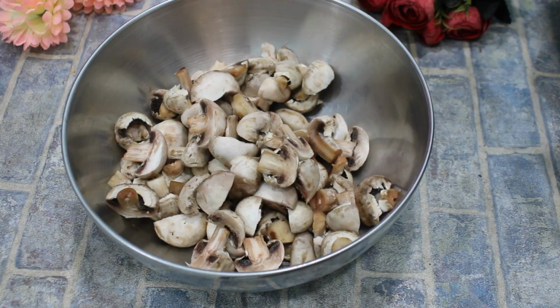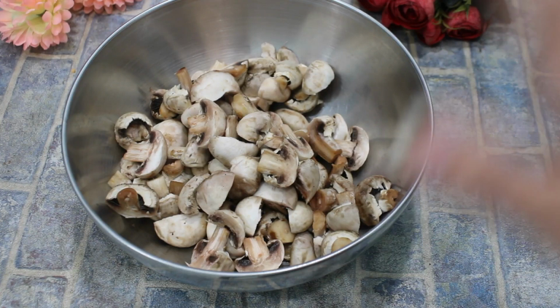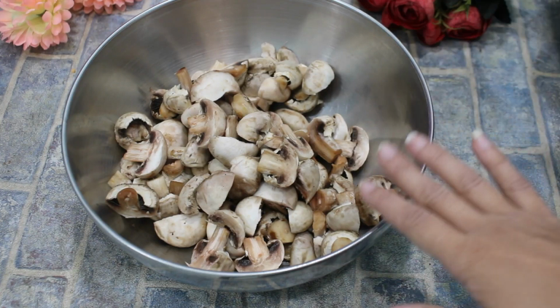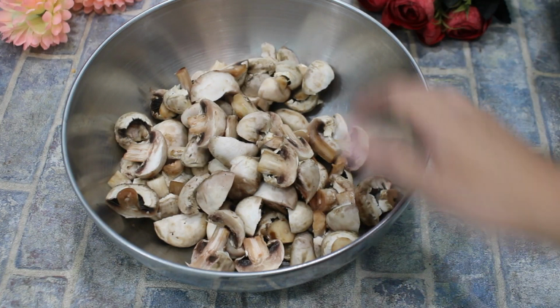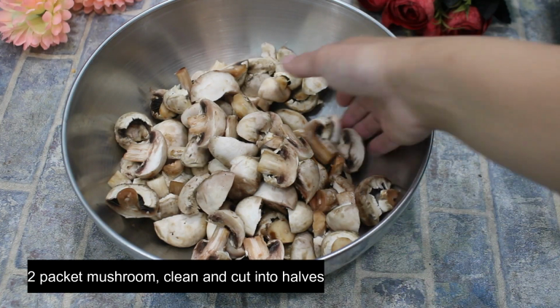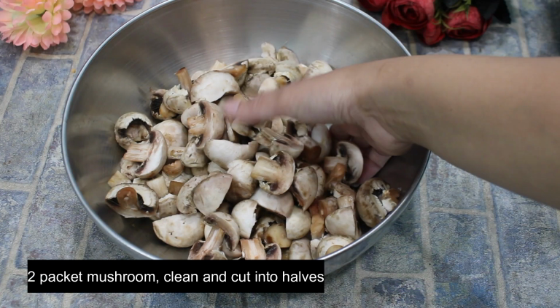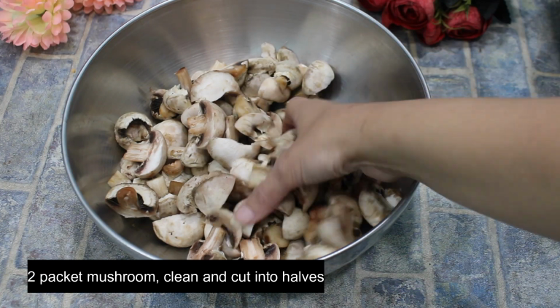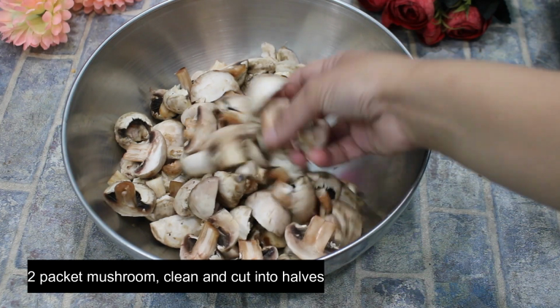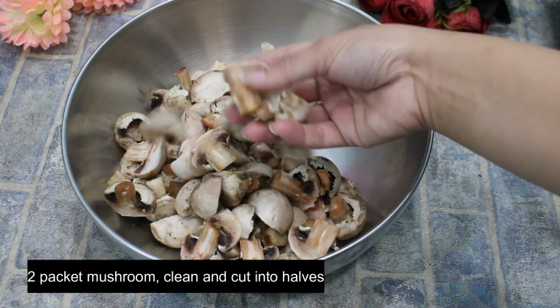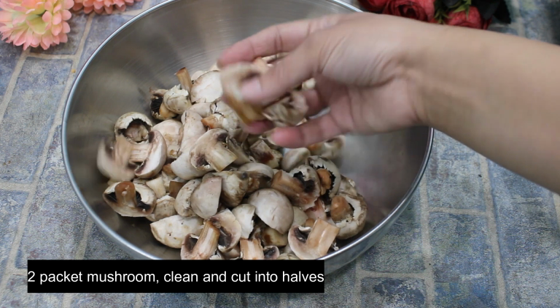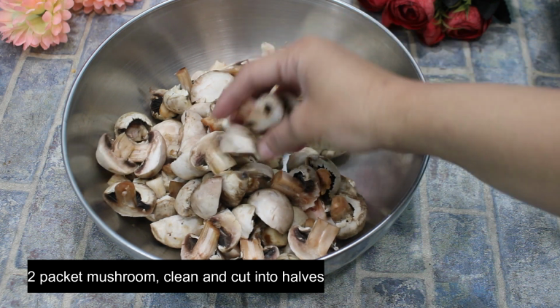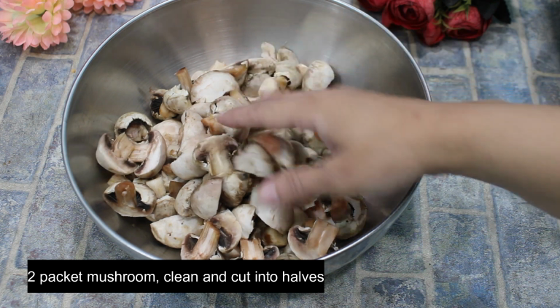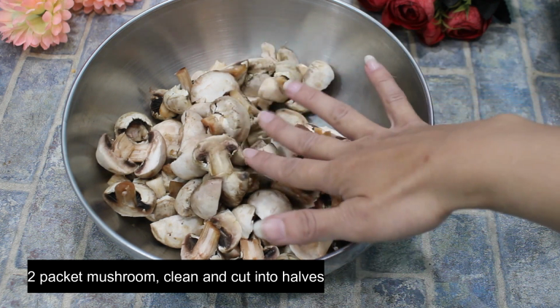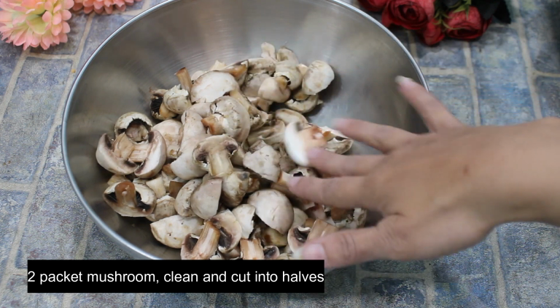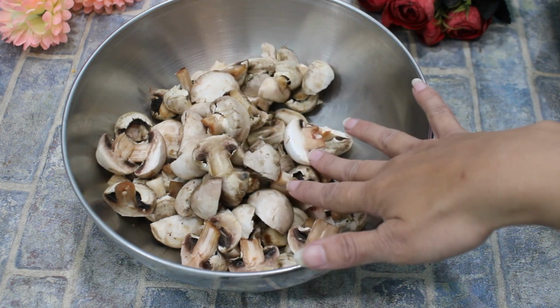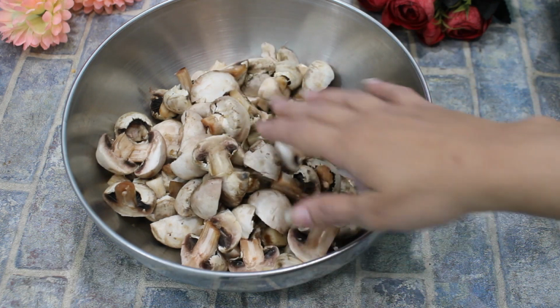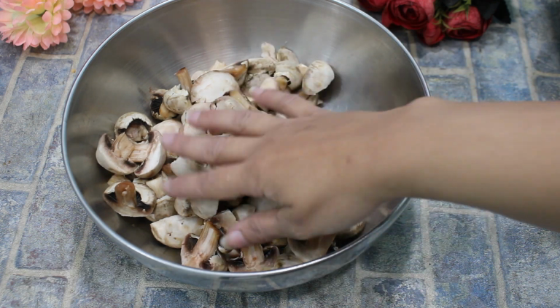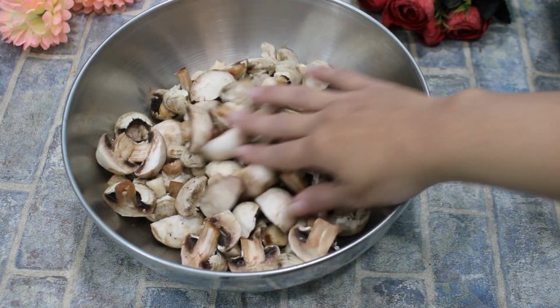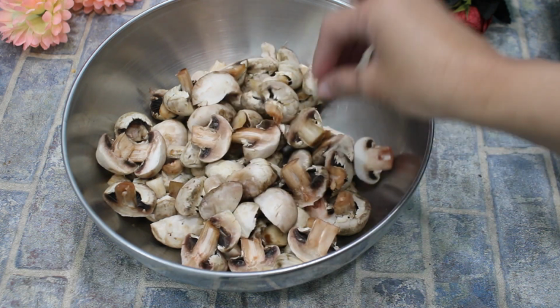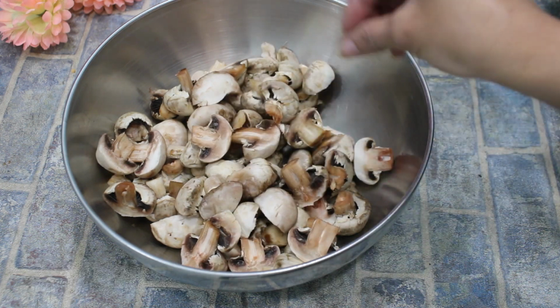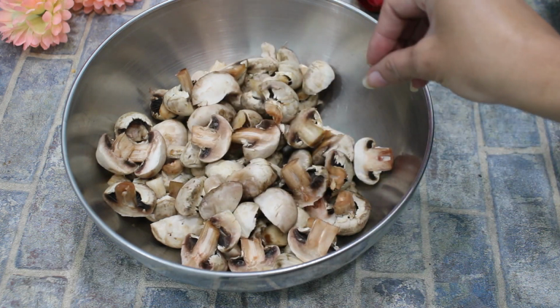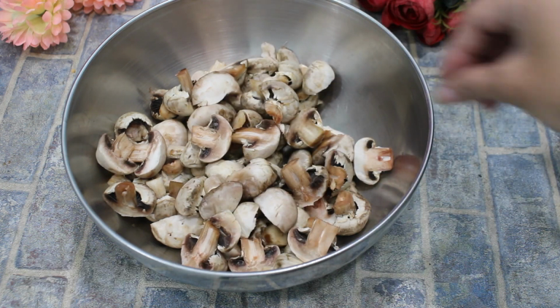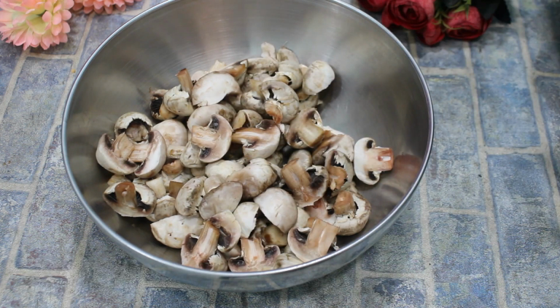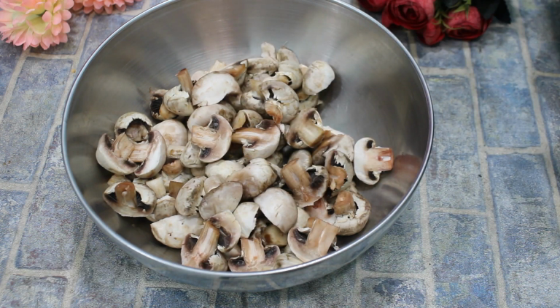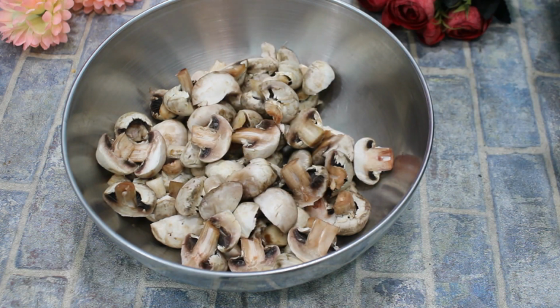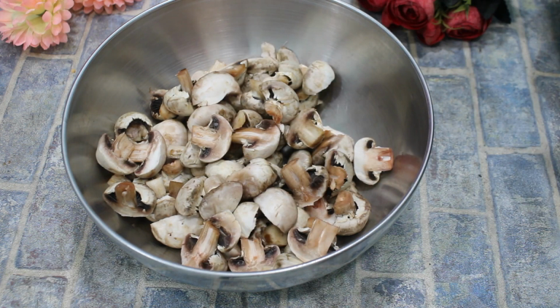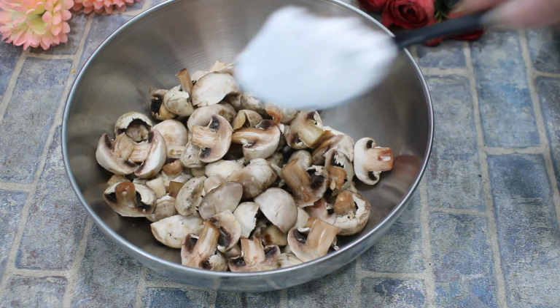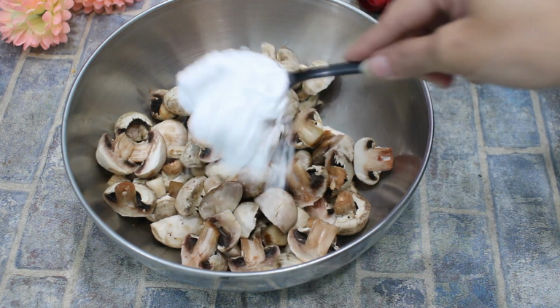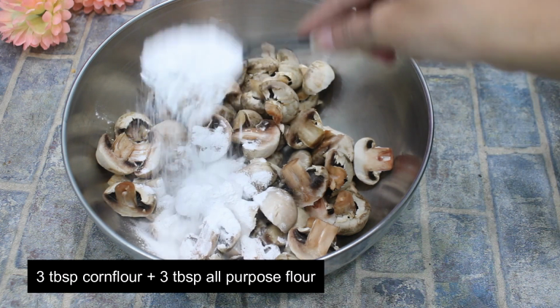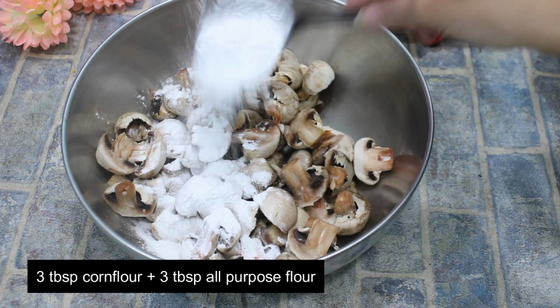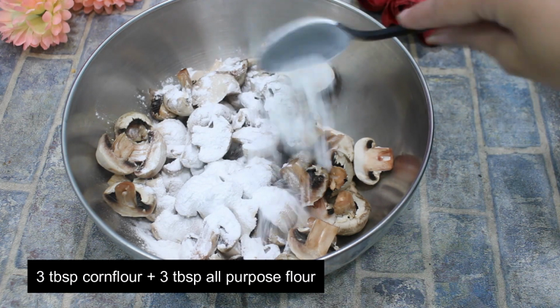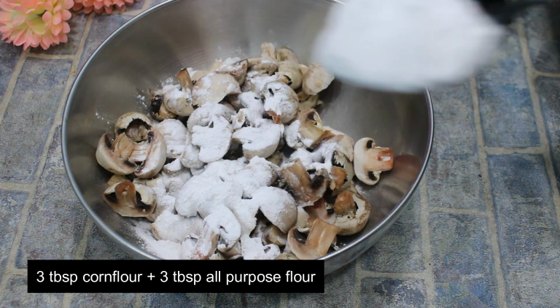I have 2 packets of mushrooms. We will cut them in 2 halves.